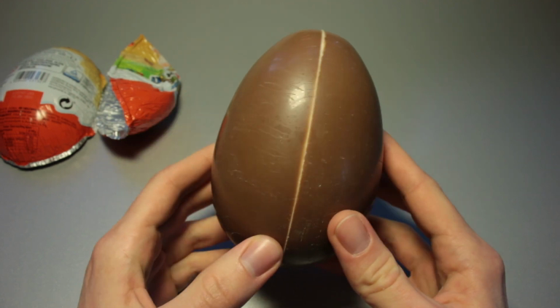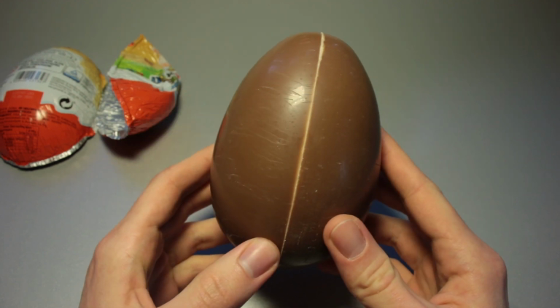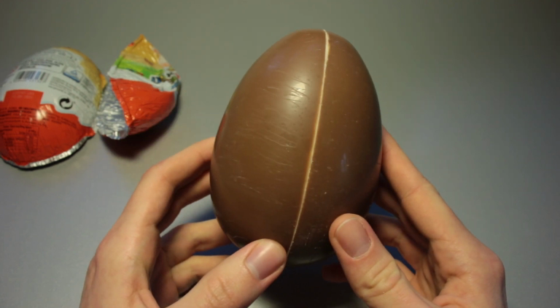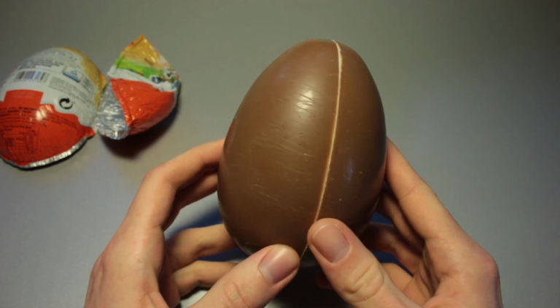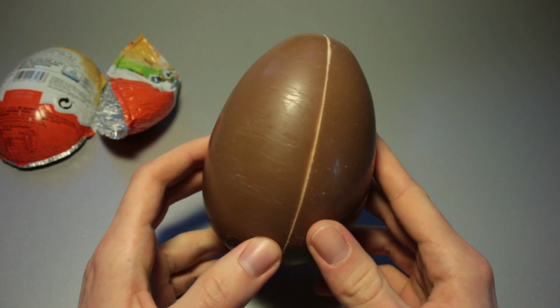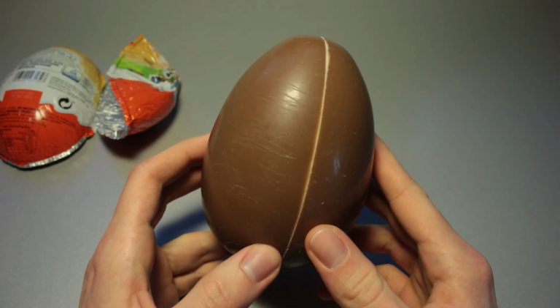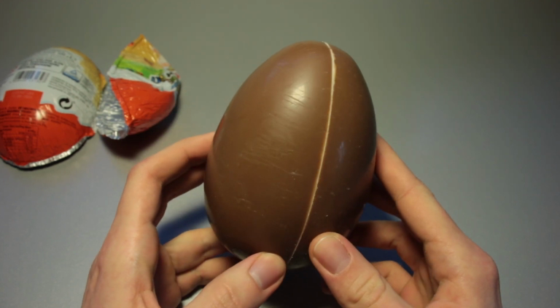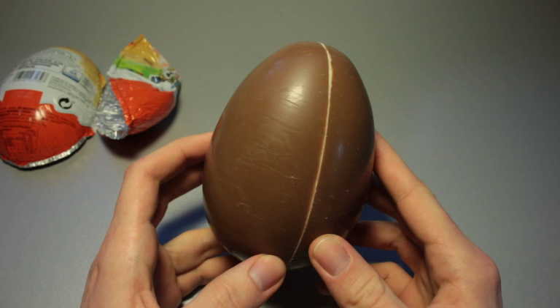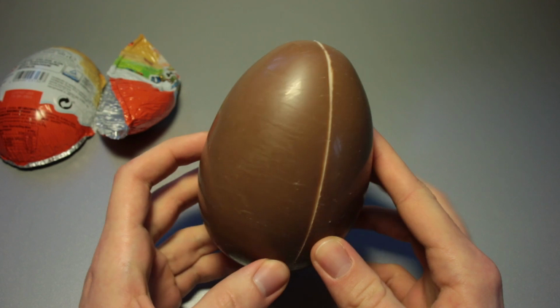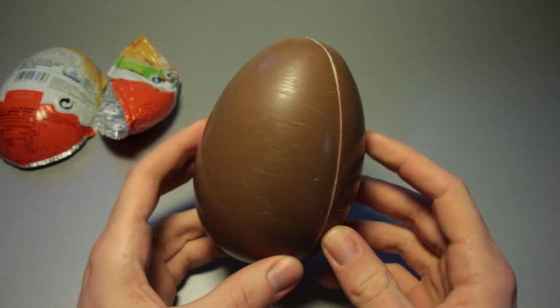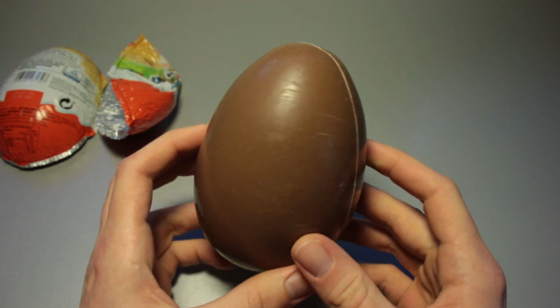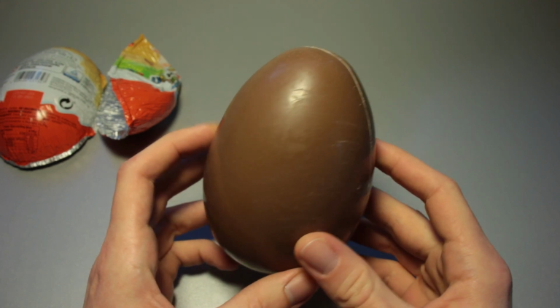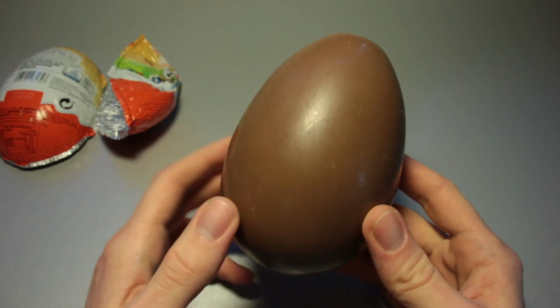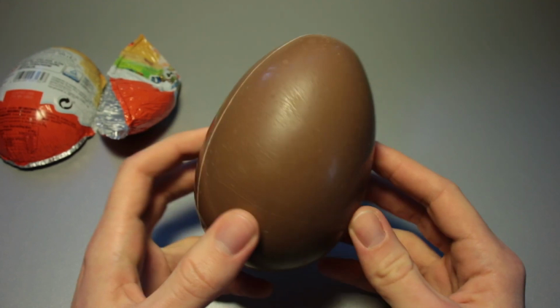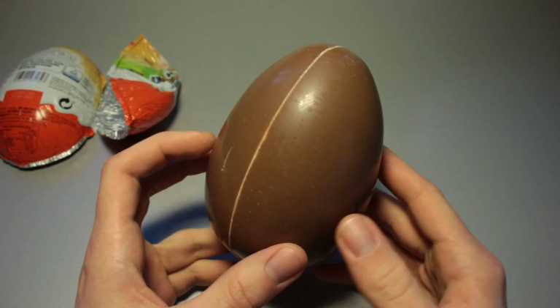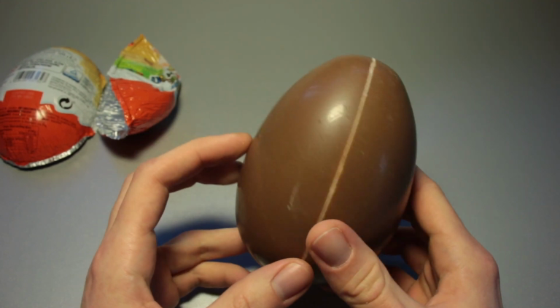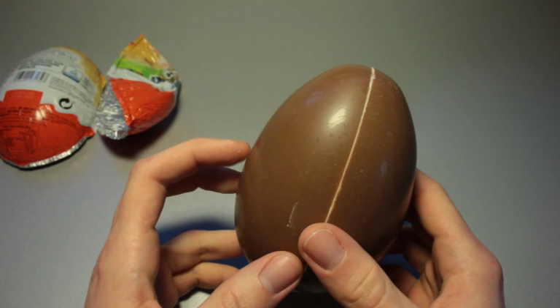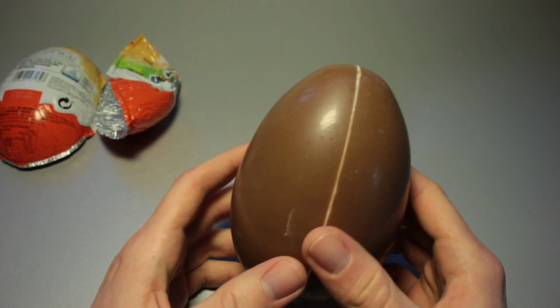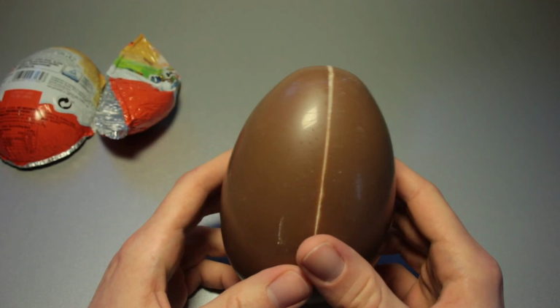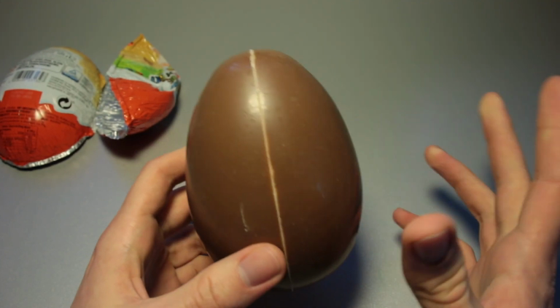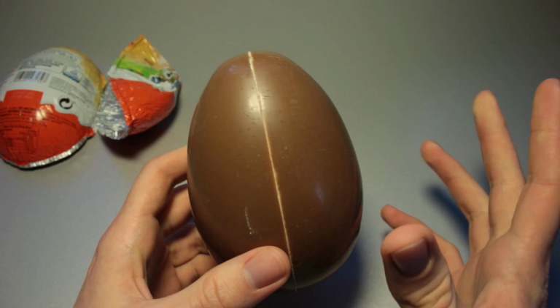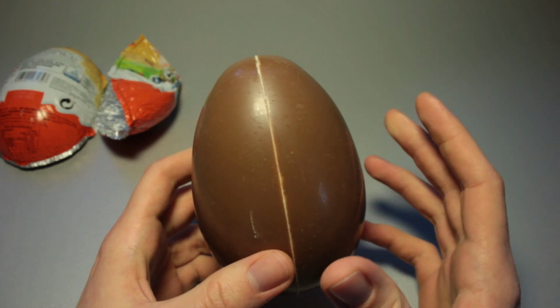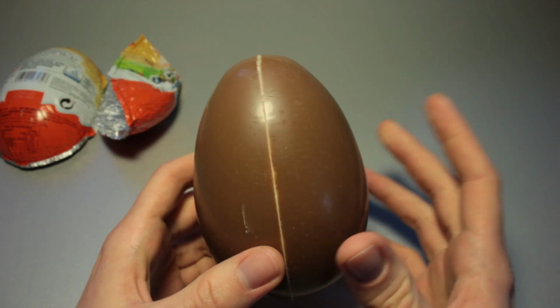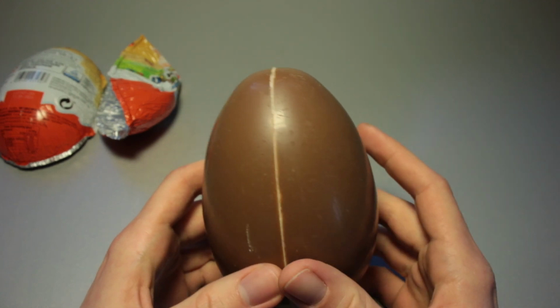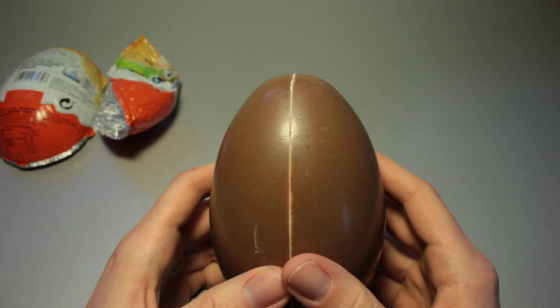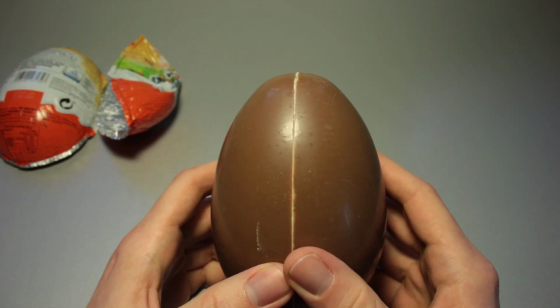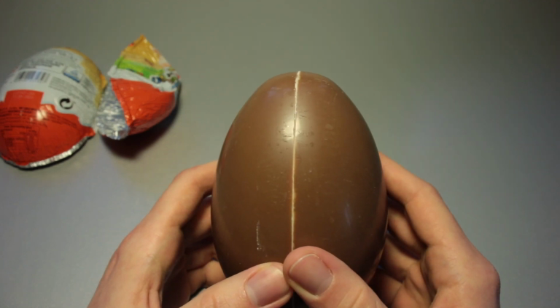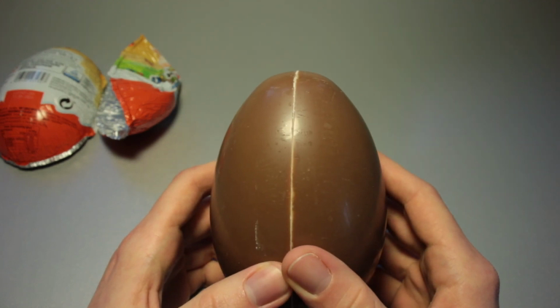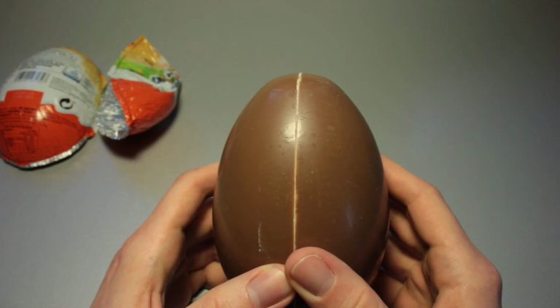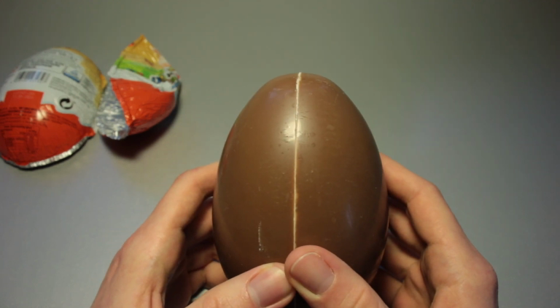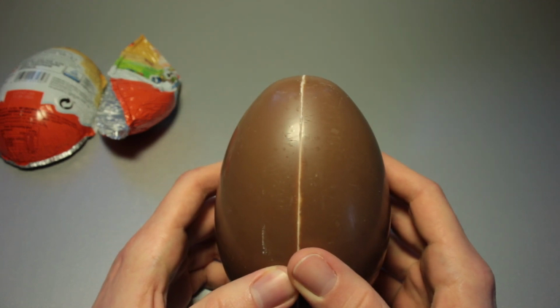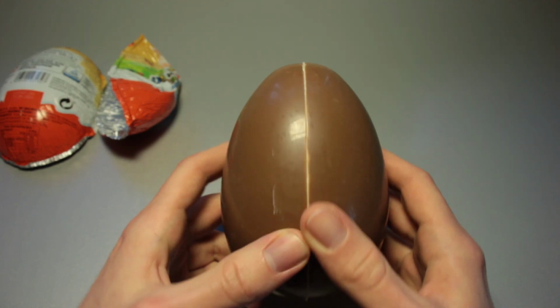It smells exactly like a regular Kinder Egg does. That was something that bothered me about those bigger ones we used to have — the chocolate on those wasn't great at all most of the time. Some of the time it was better than the regular Kinder Egg chocolate, but most of the time it really wasn't.